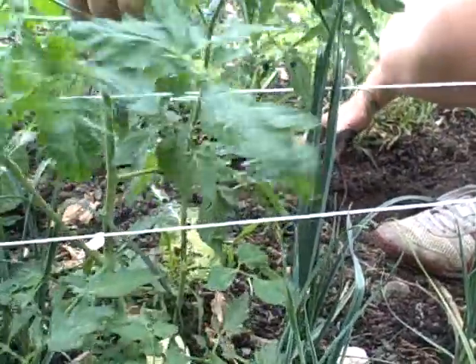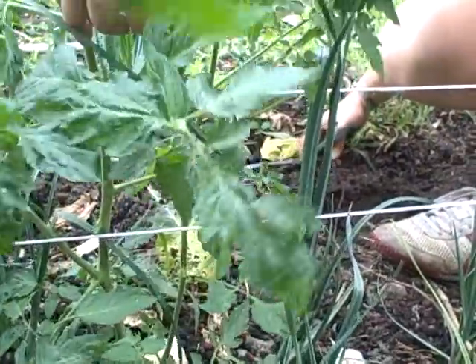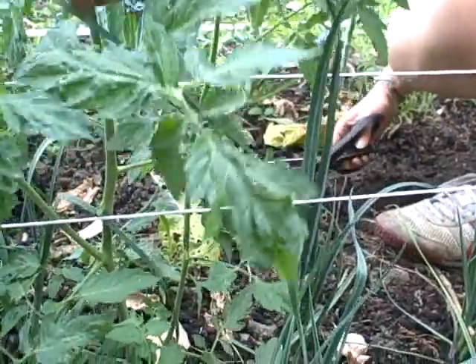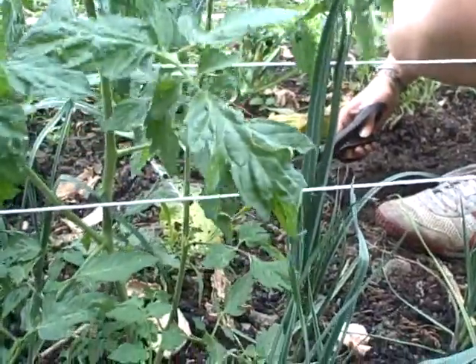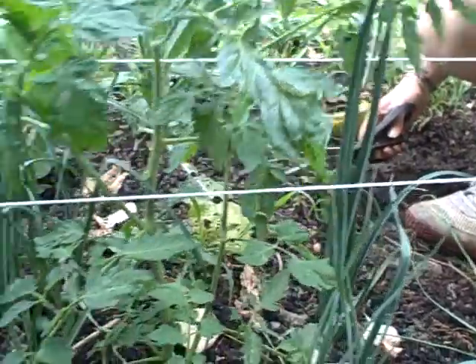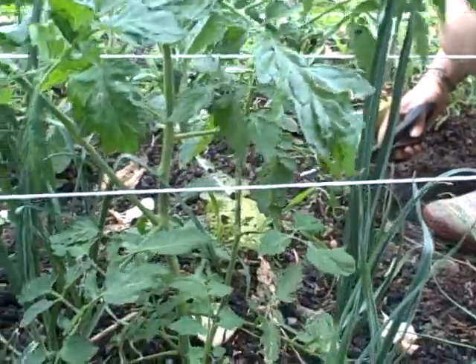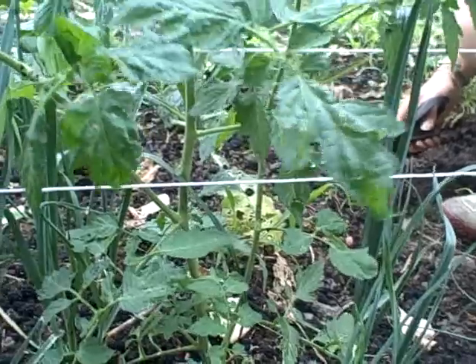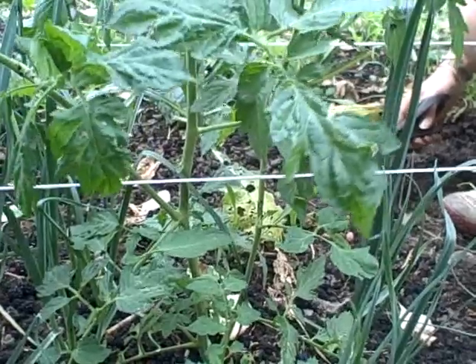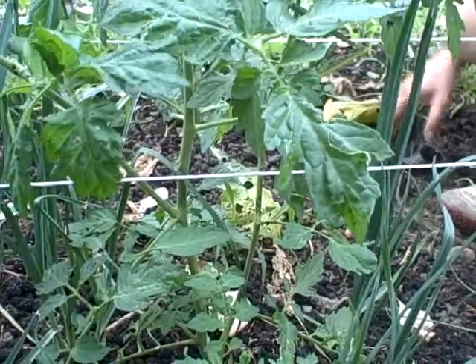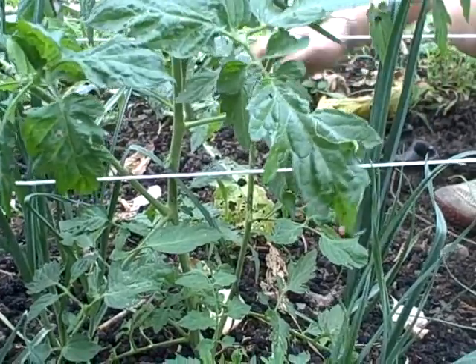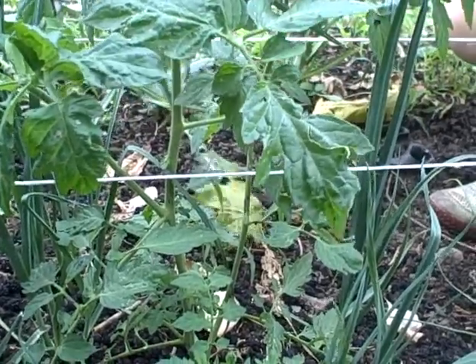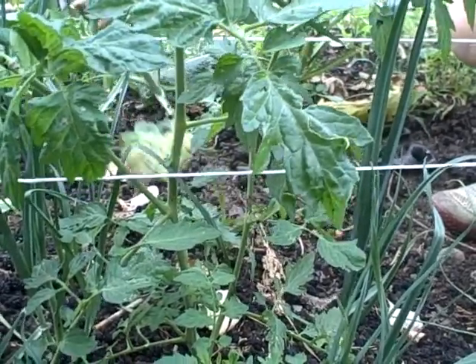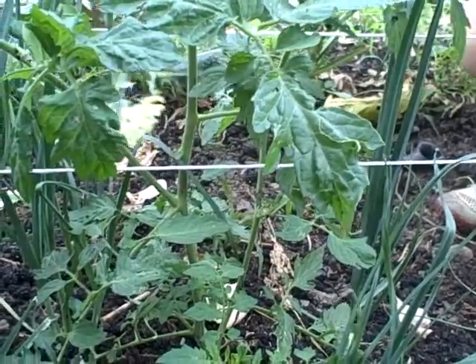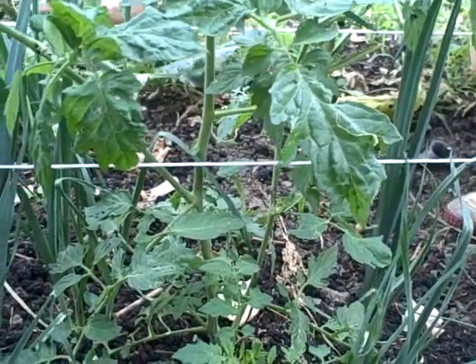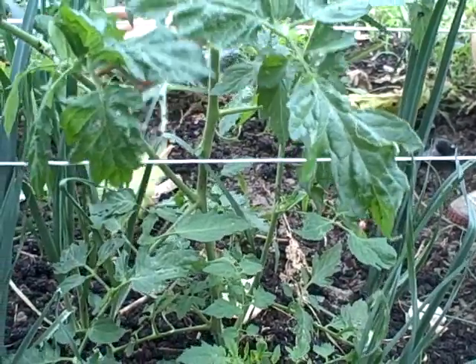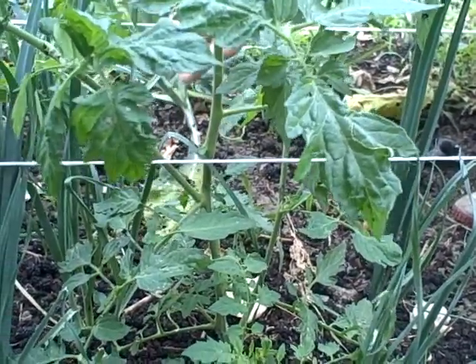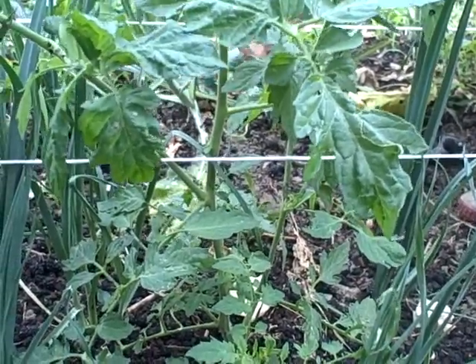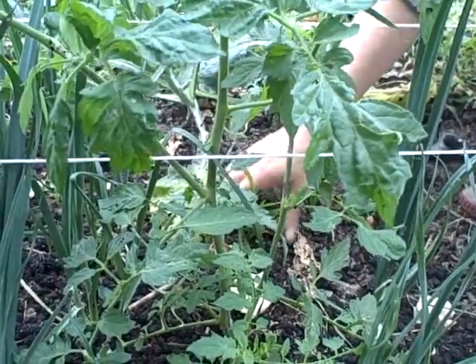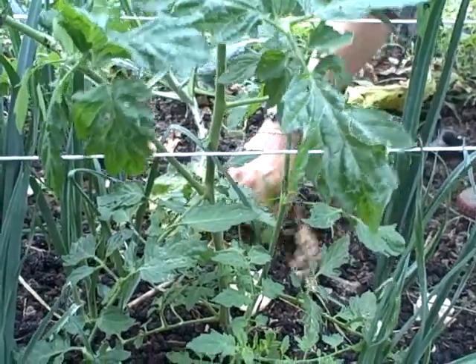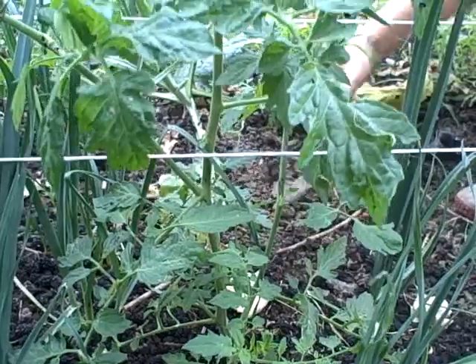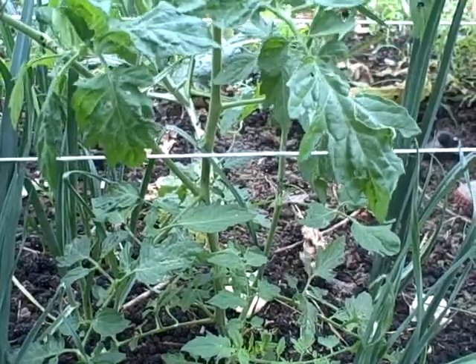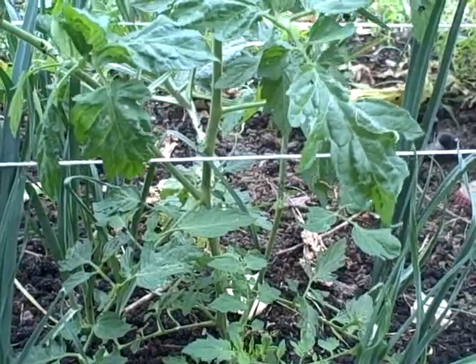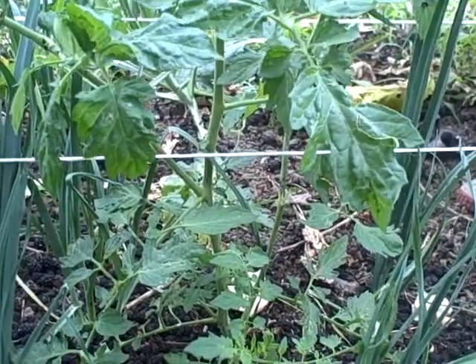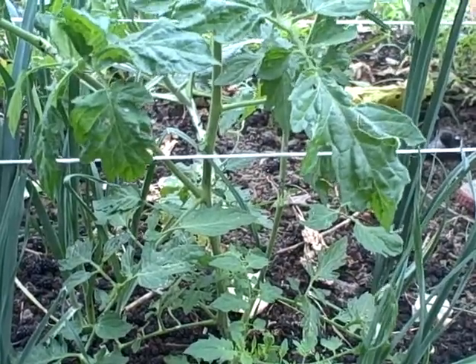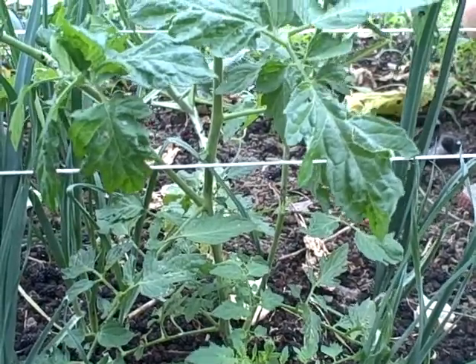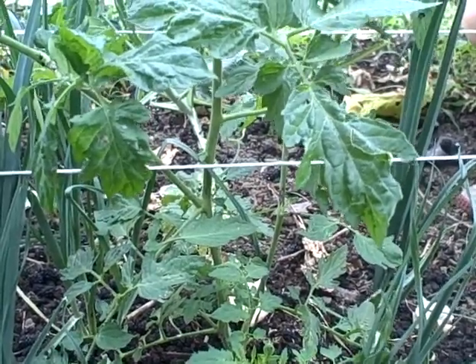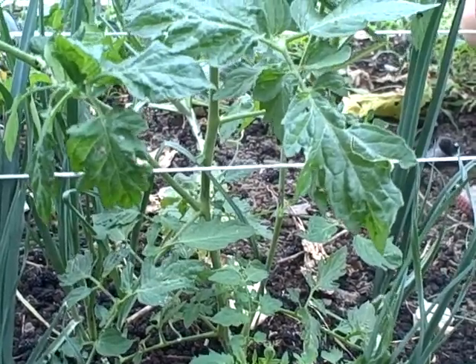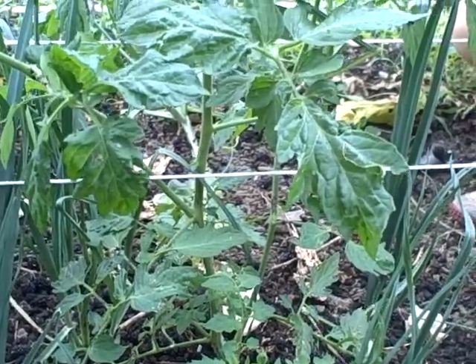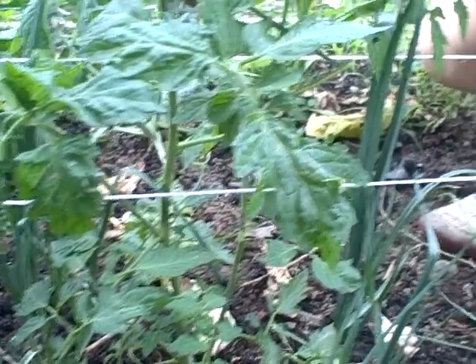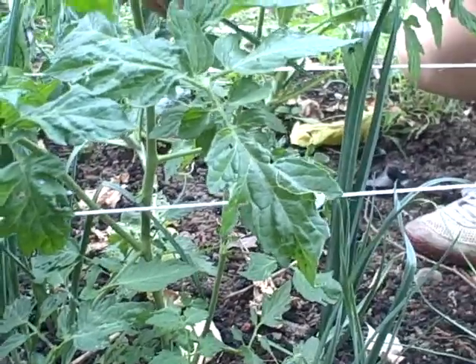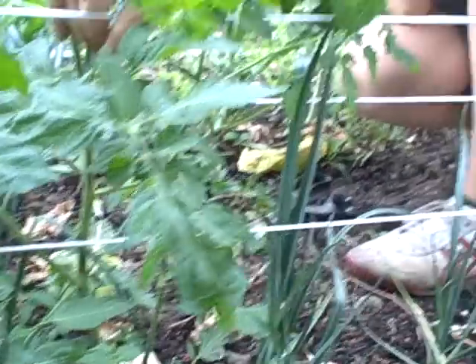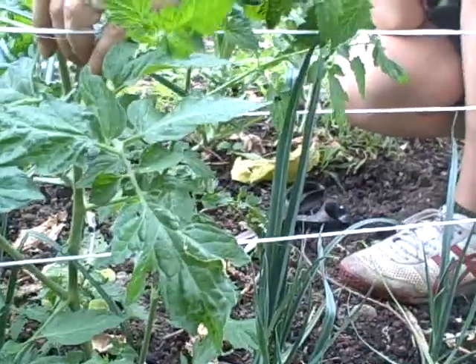Today on Greens Grow Films we're going to show you how to prune your tomato plants. If you want to get nice tall plants that have a lot of fruit on them you need to do pruning, or else they get really bushy and the fruit gets too close together and you can get disease and mold problems.